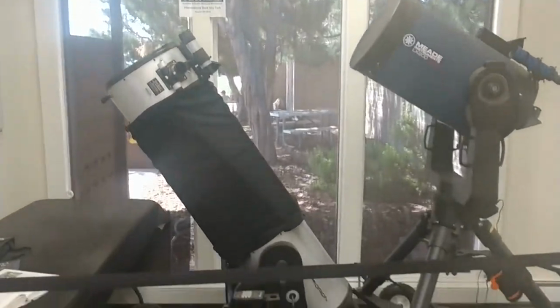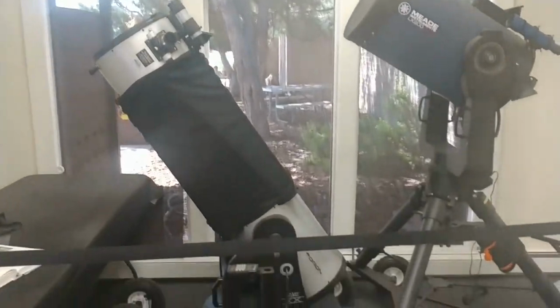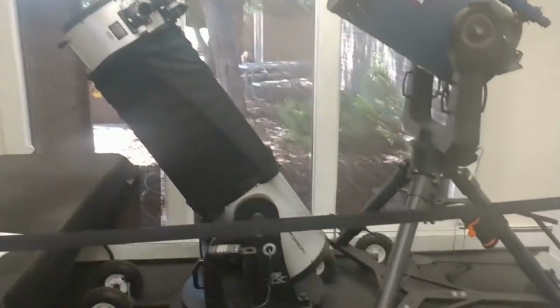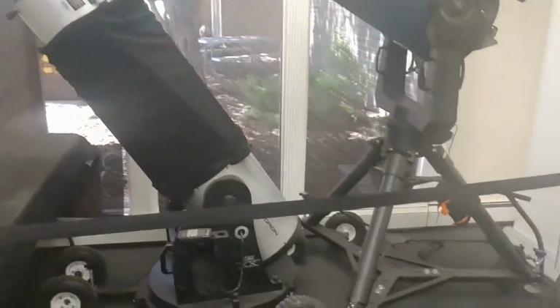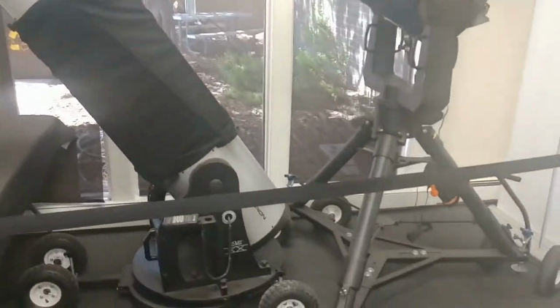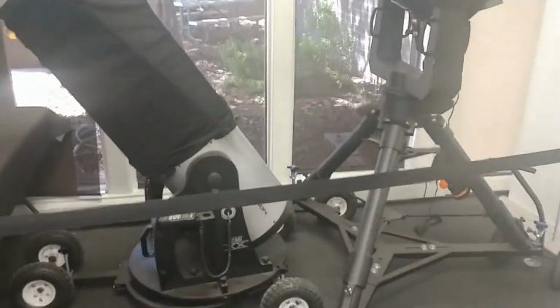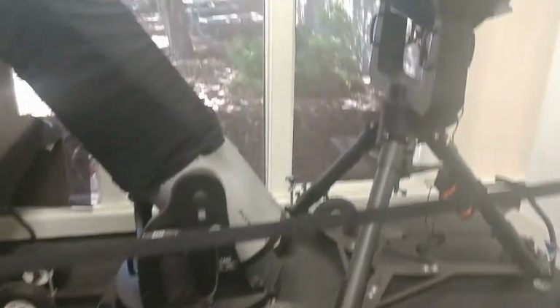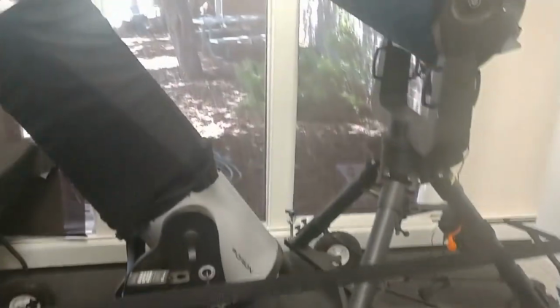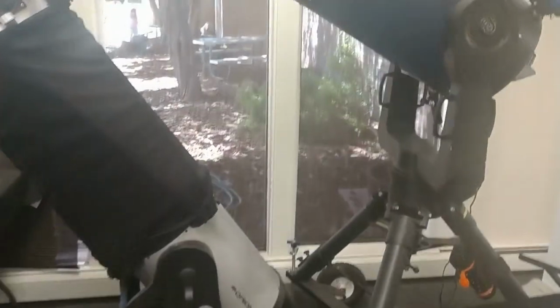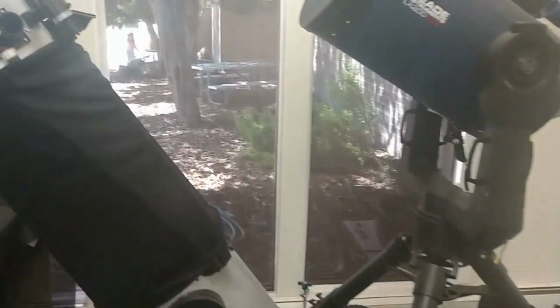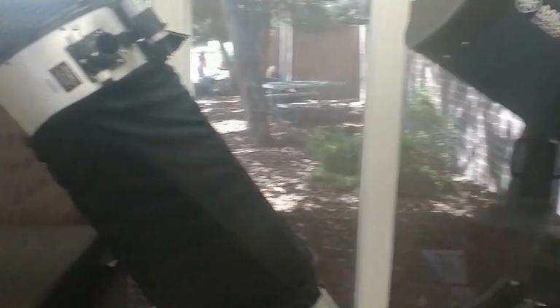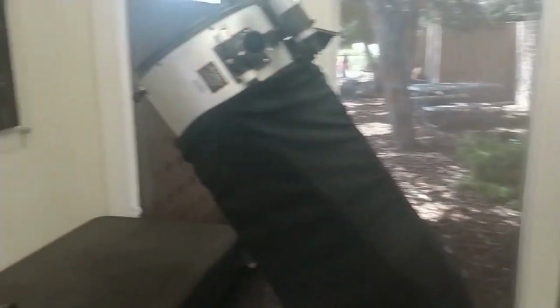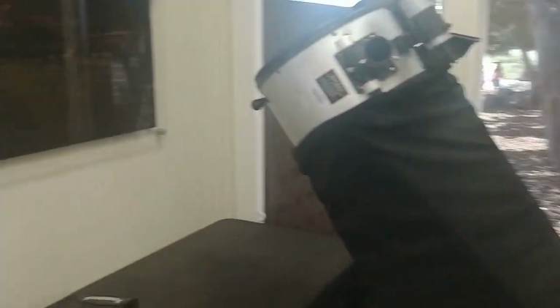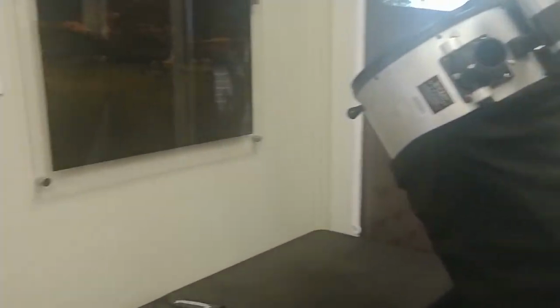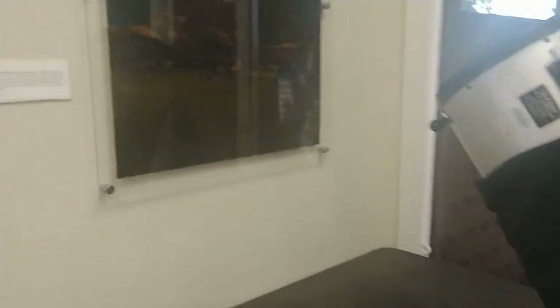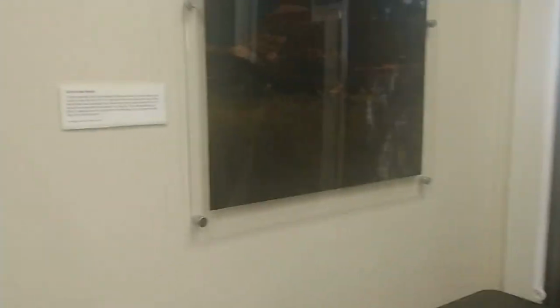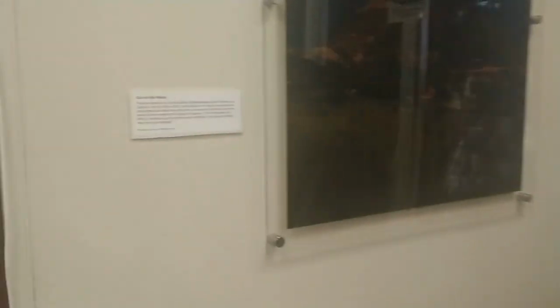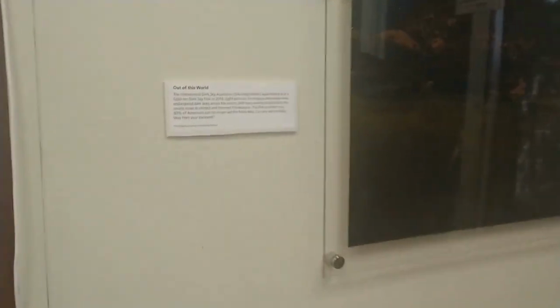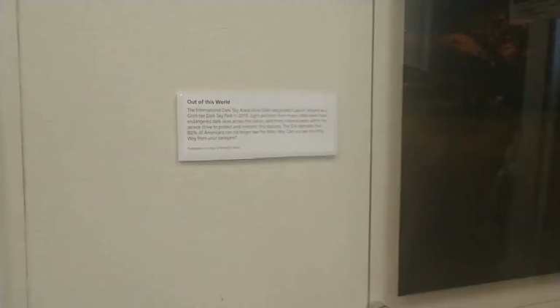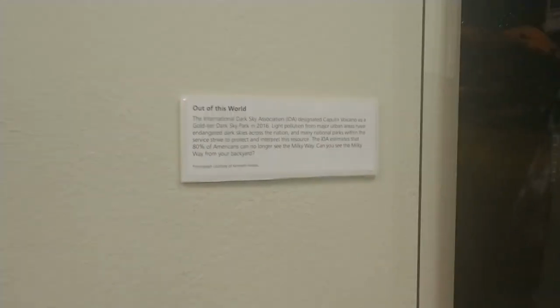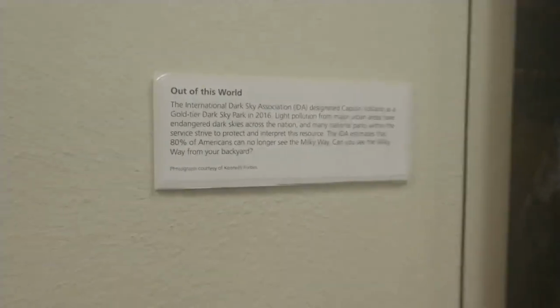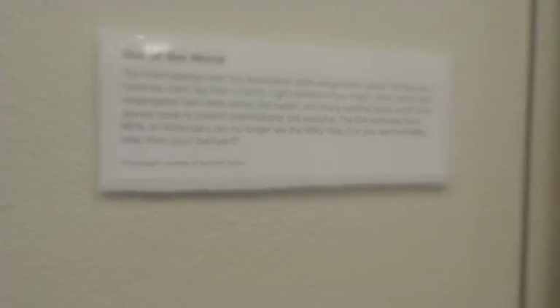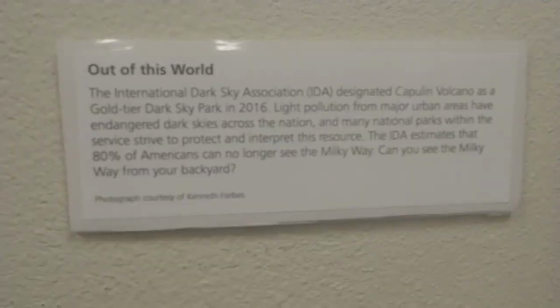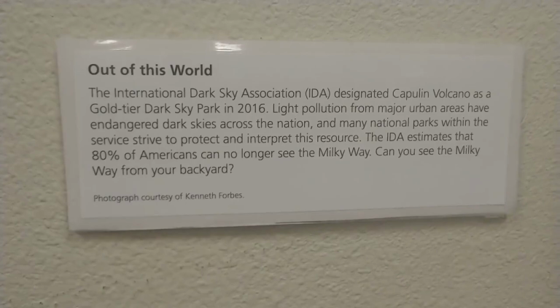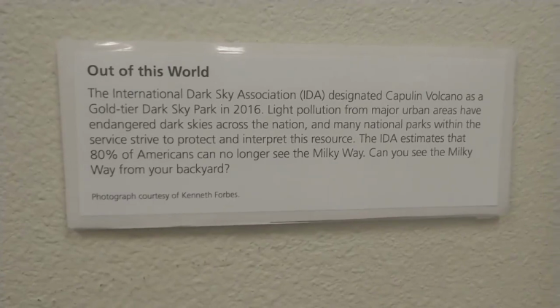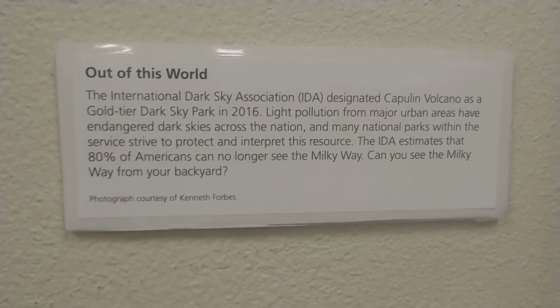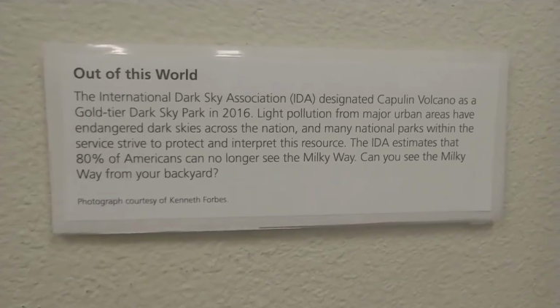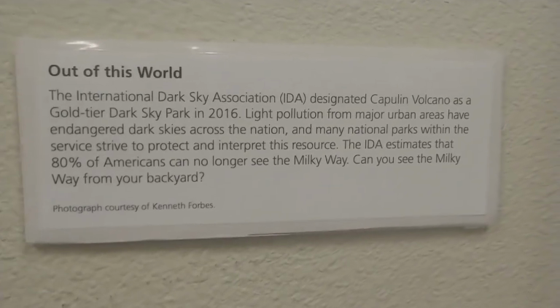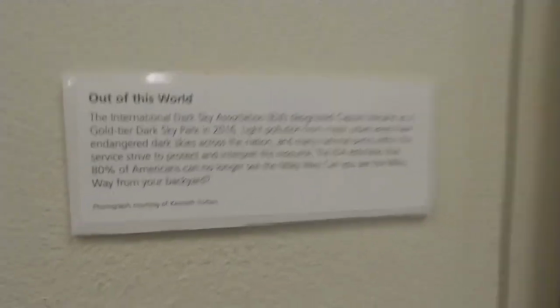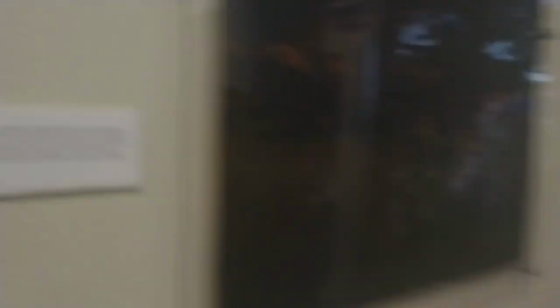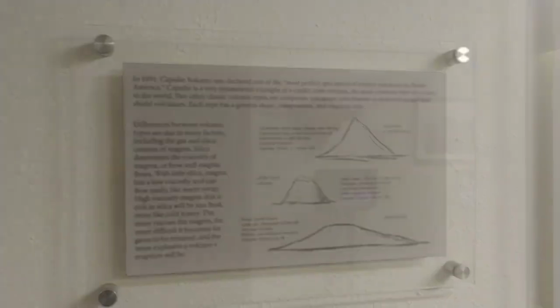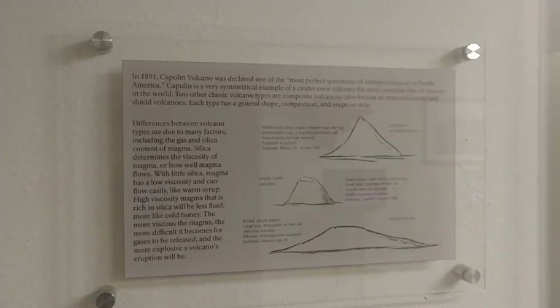Check out the size of these telescopes — these things are huge. The Capulin Volcano National Monument is a designated dark sky park. It's one of the best areas in the whole country for nighttime viewing of stars.